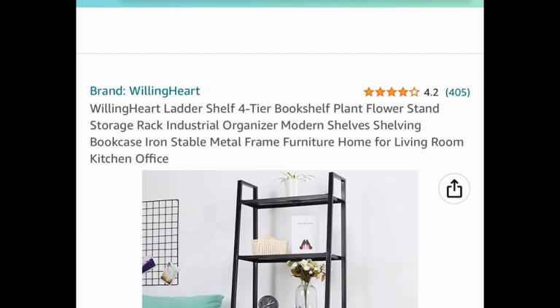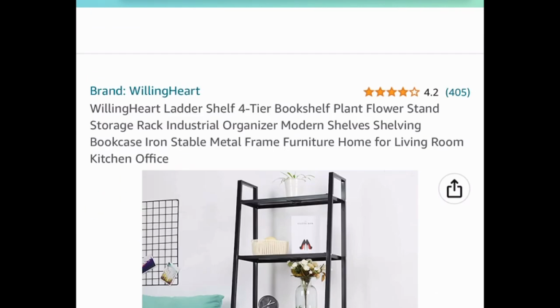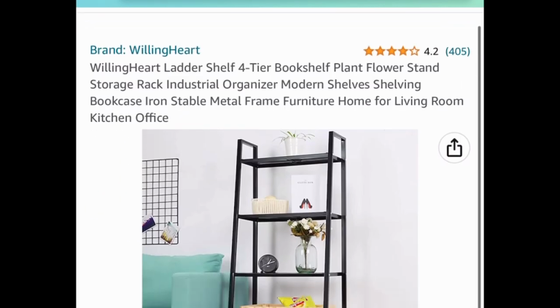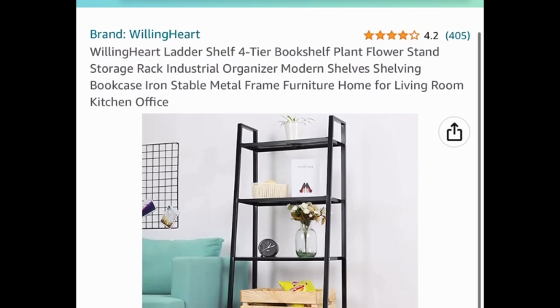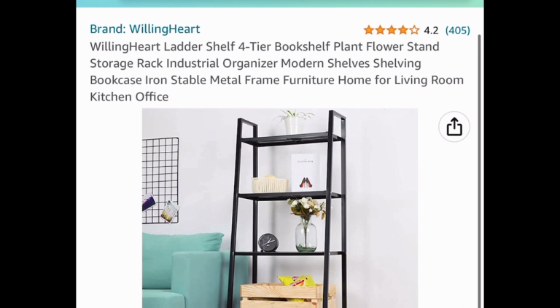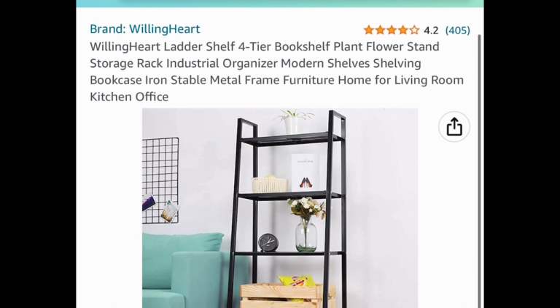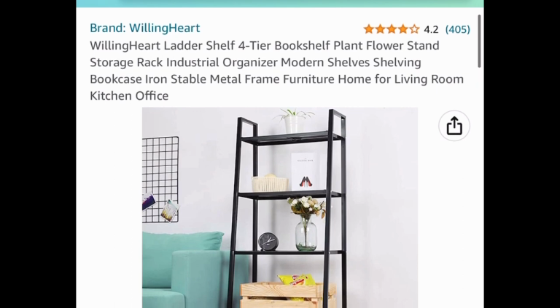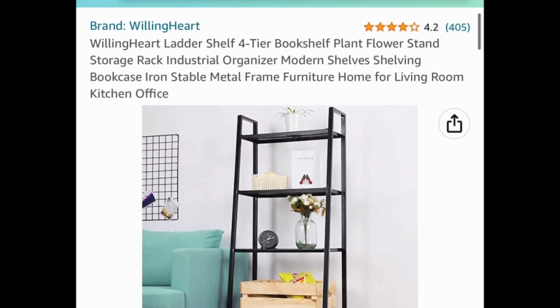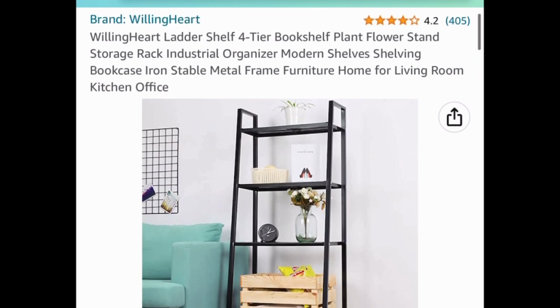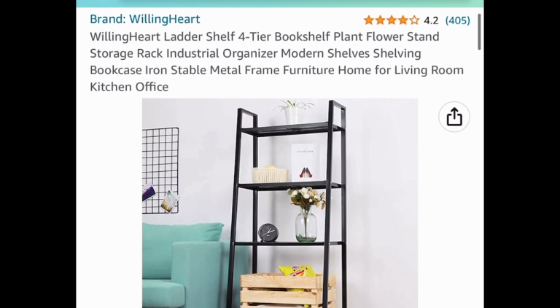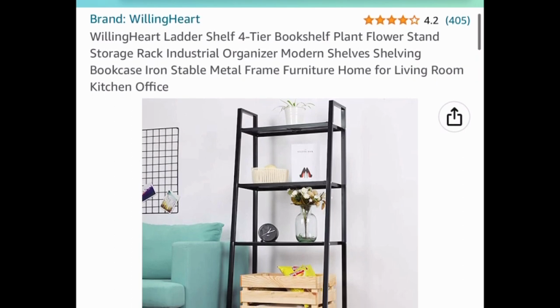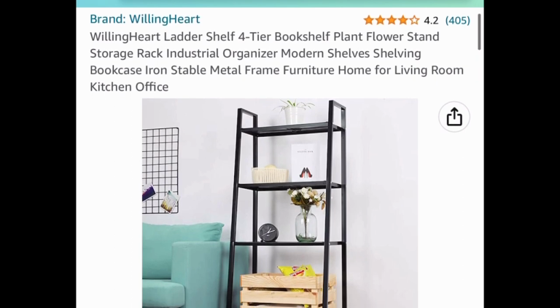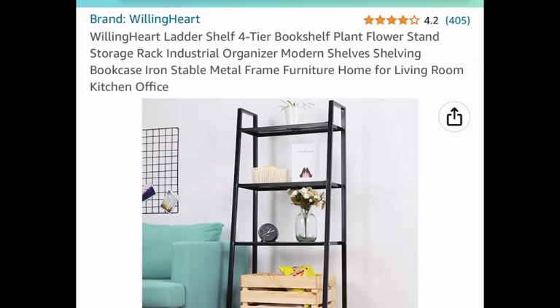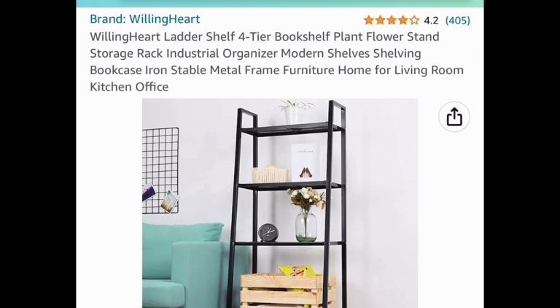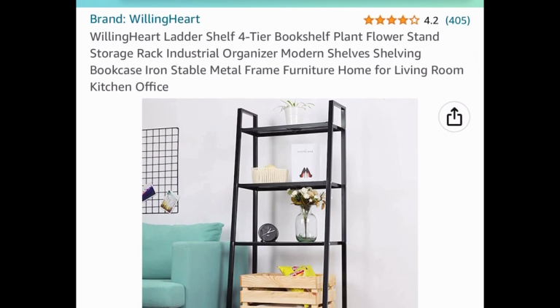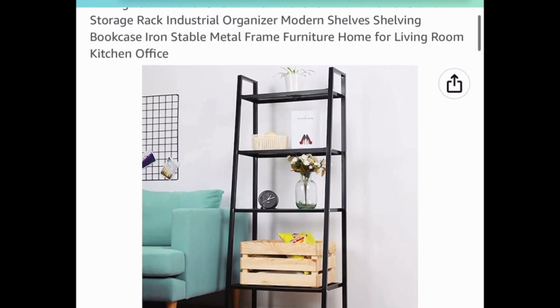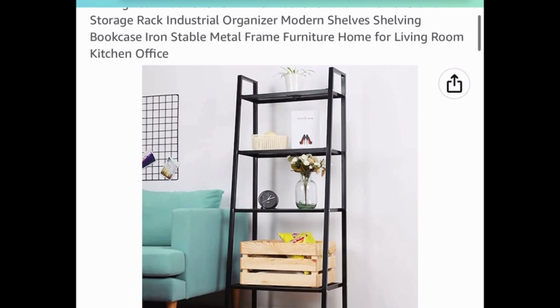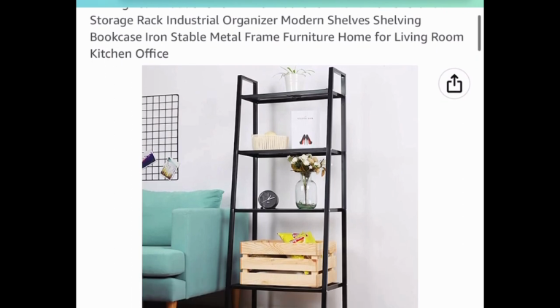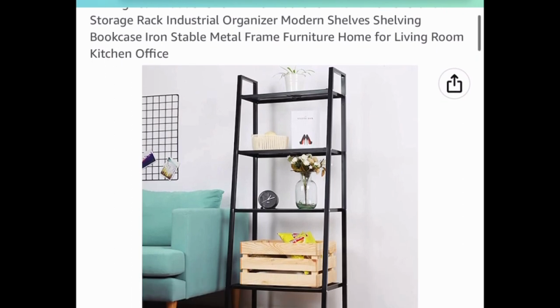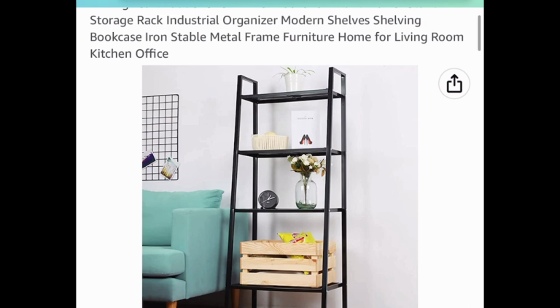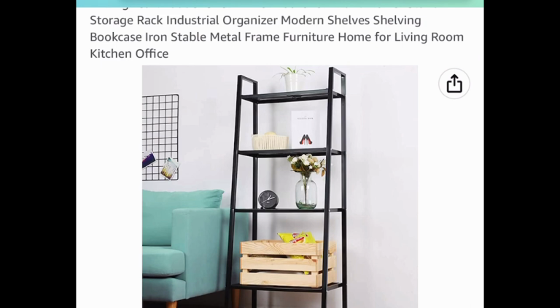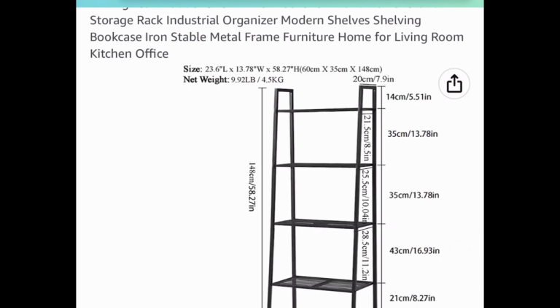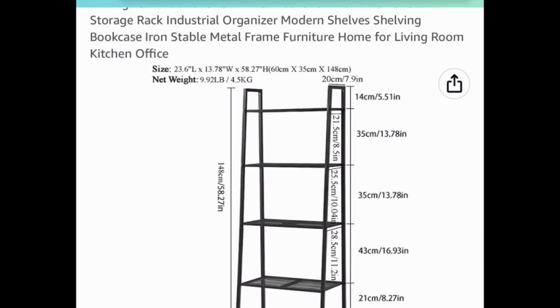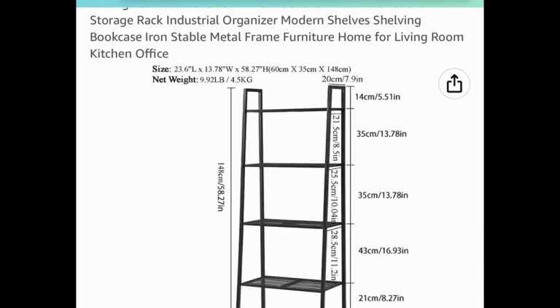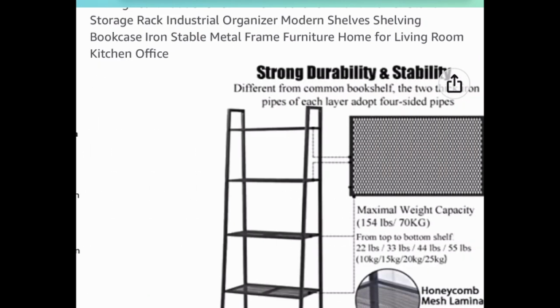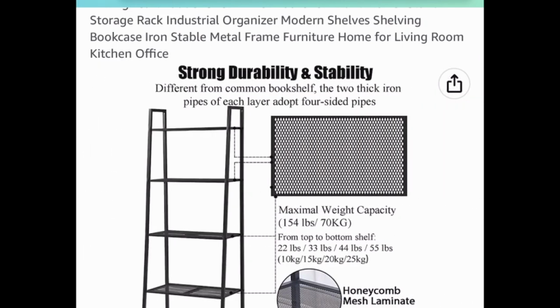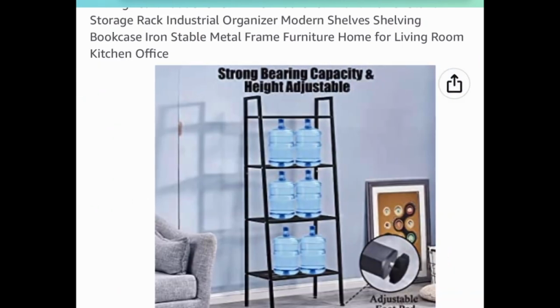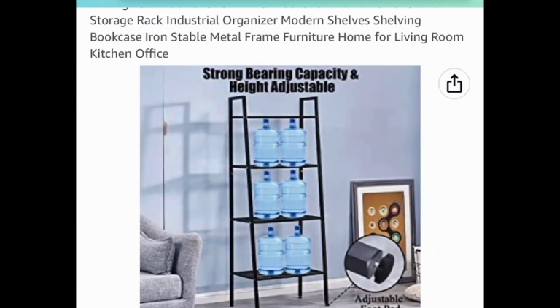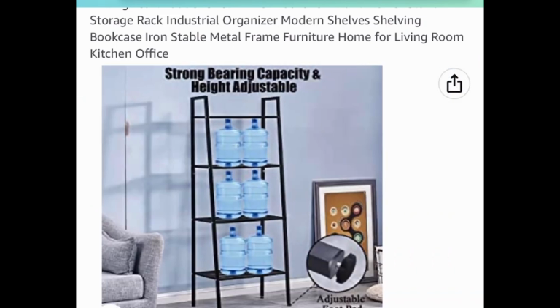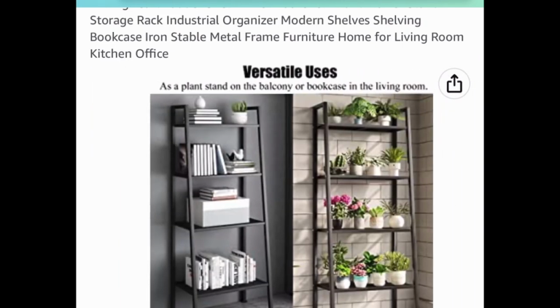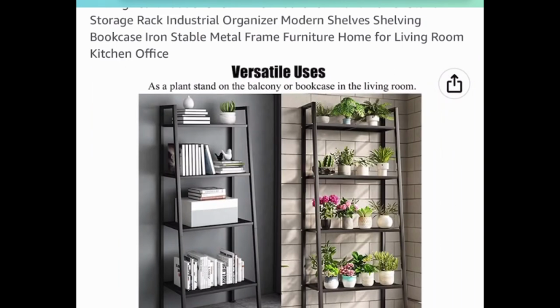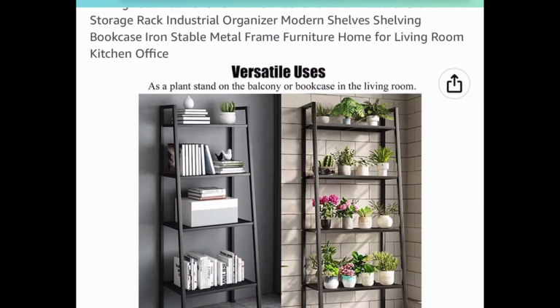Here we have this four-tier ladder shelf — you can use this as a bookshelf, for decoration, or for plants. This one is currently price-dropped down to $39.99.